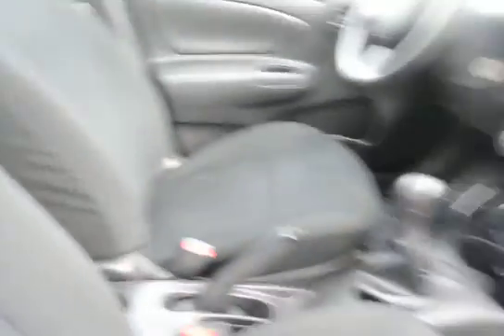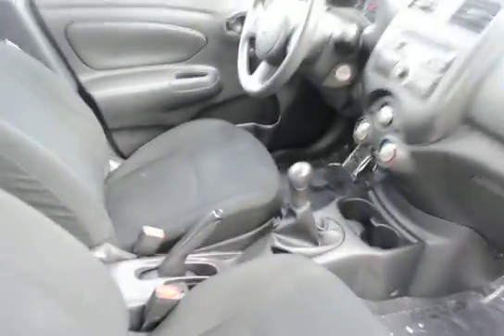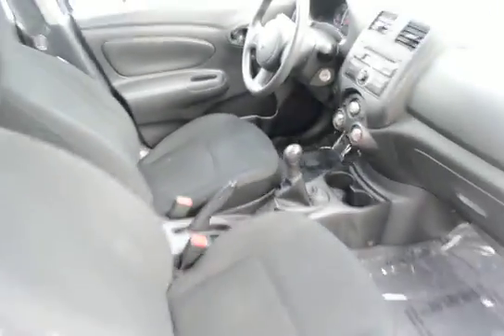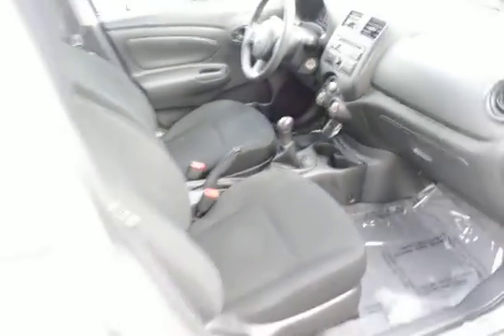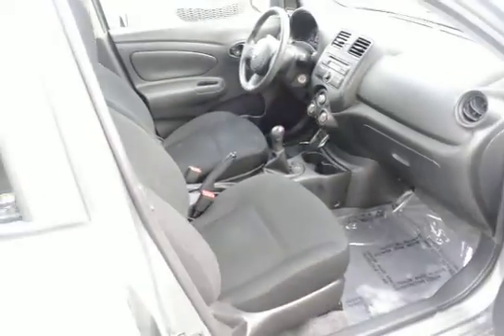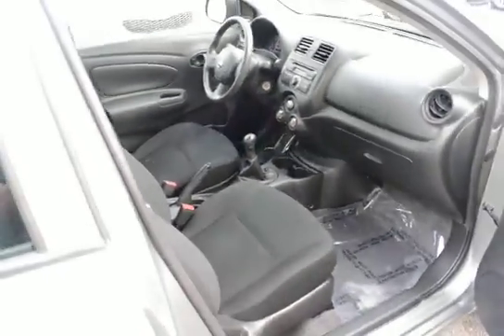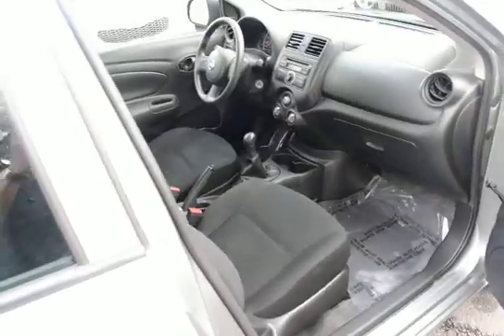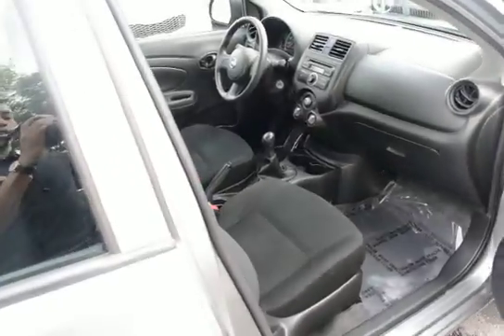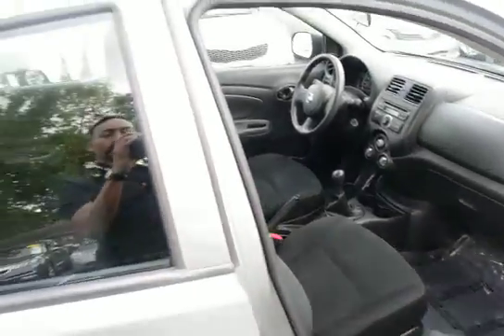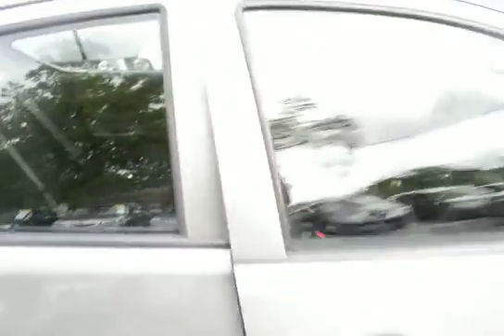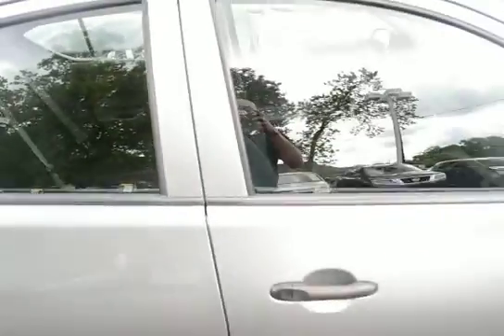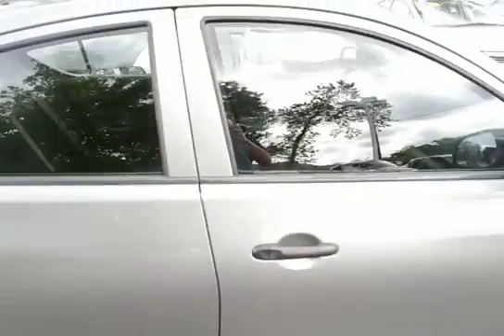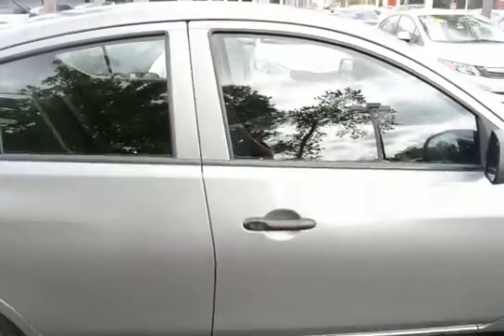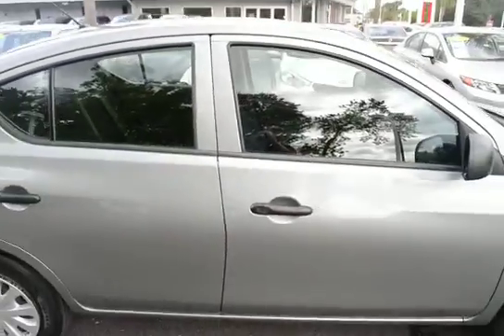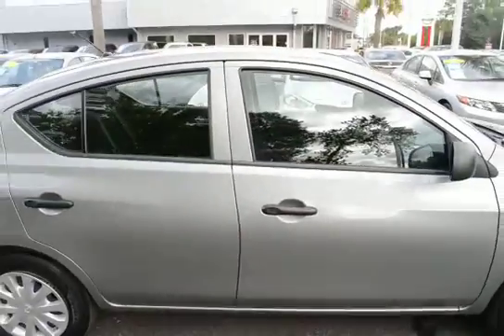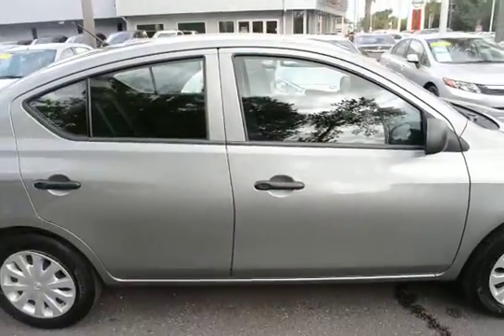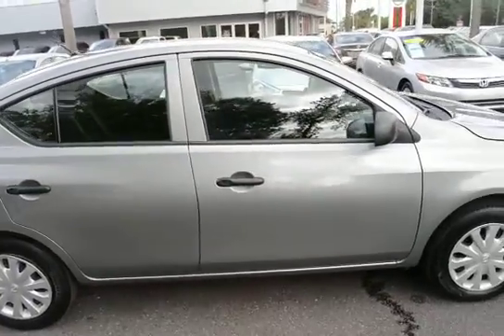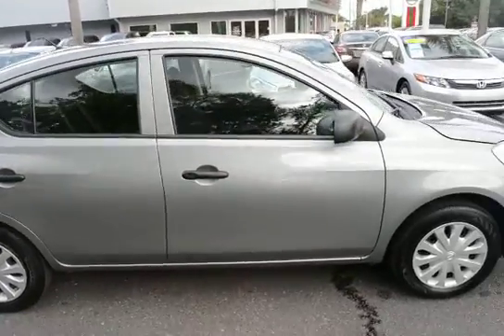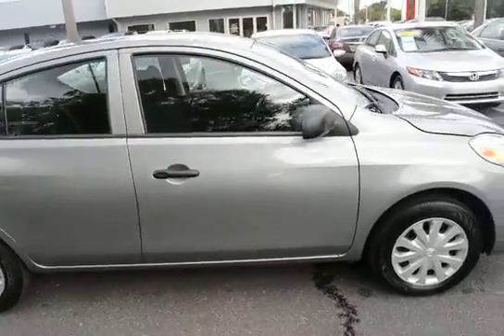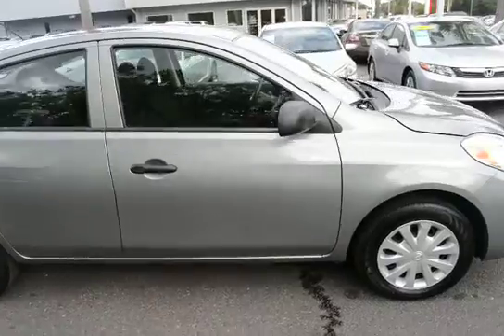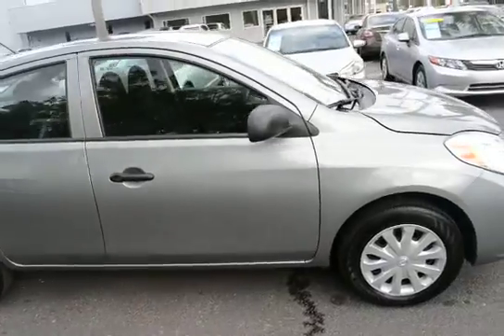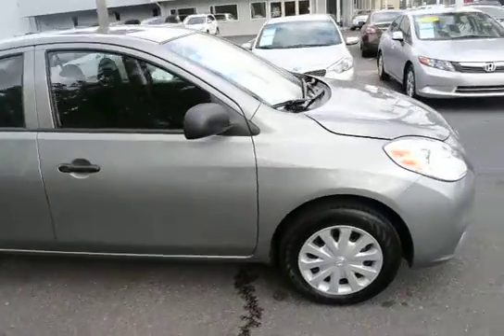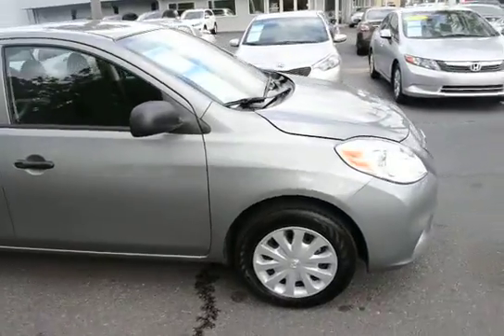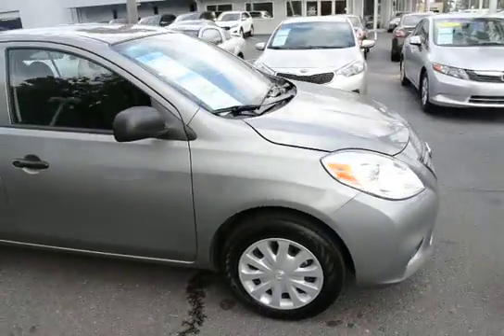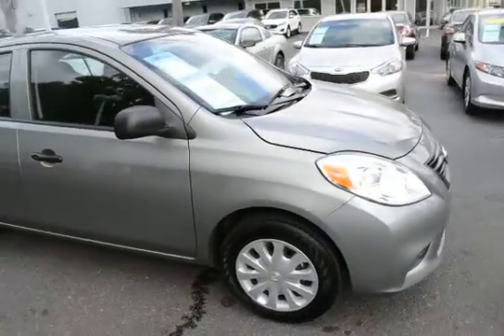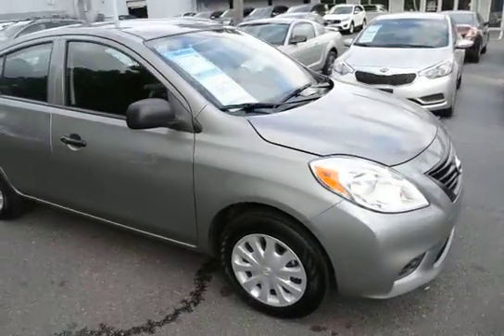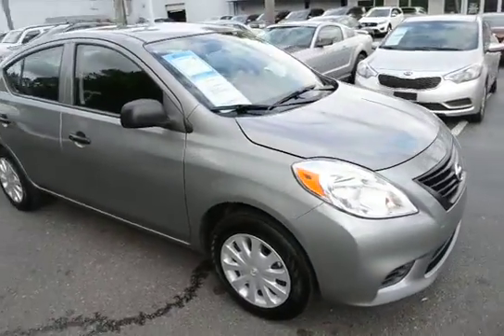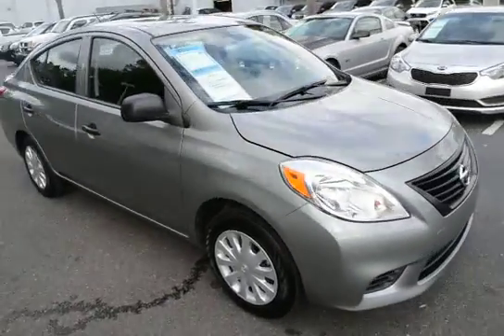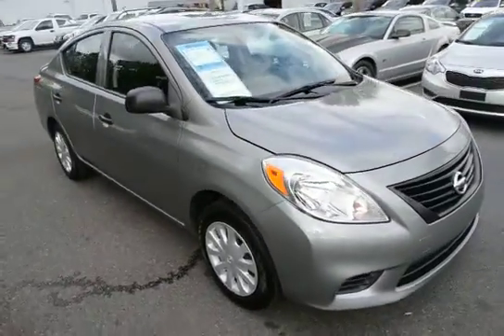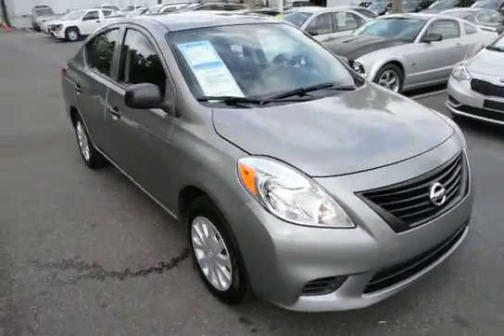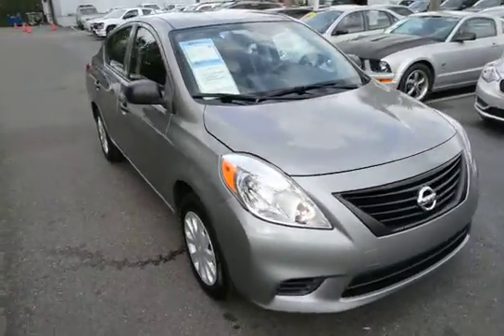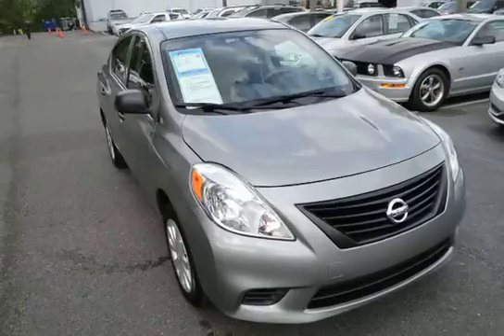For more information on this vehicle, you can visit us online at charlestonnissan.com, or you can give us a call here at our dealership at 843-571-2810. Welcome to come check it out in person on Savannah Highway.